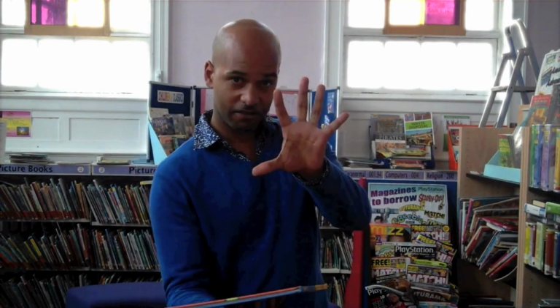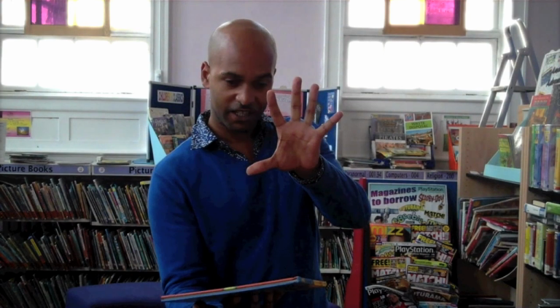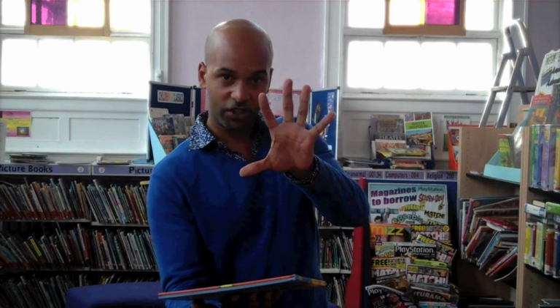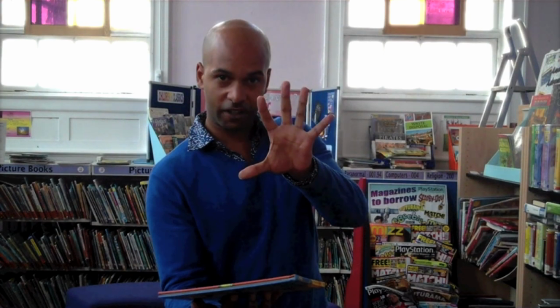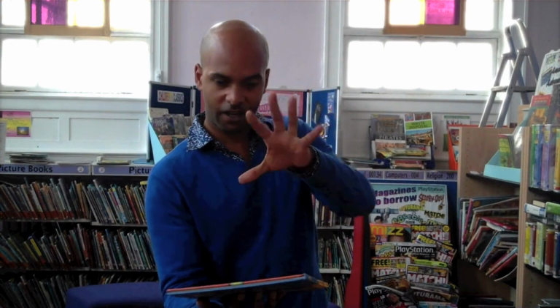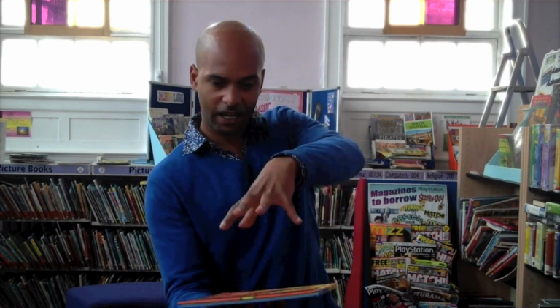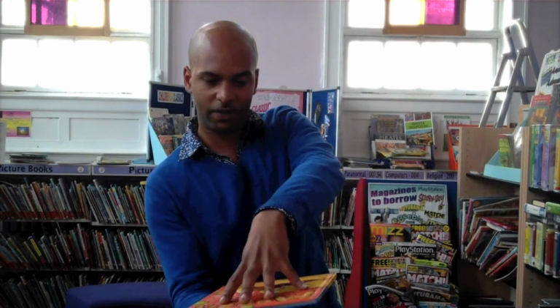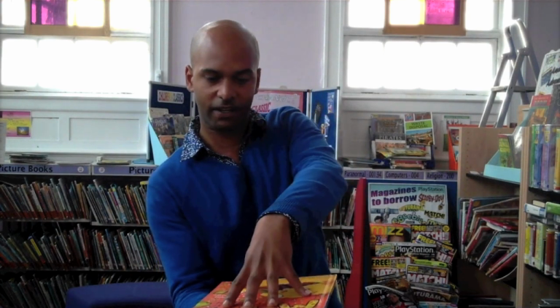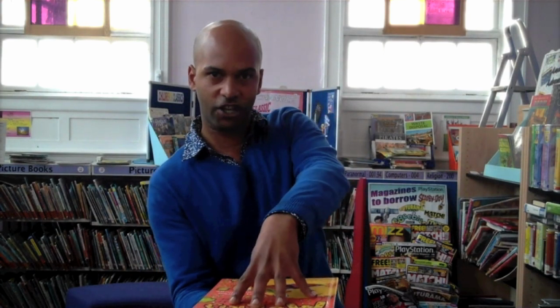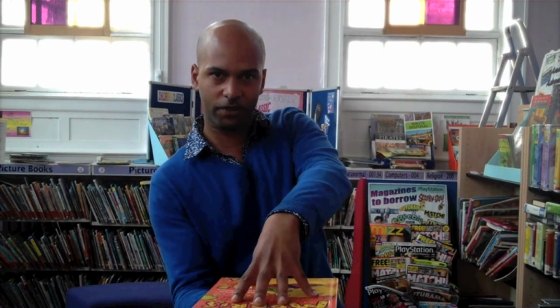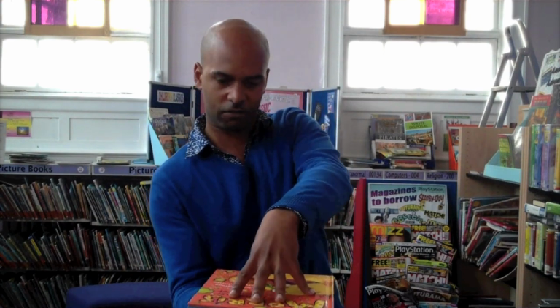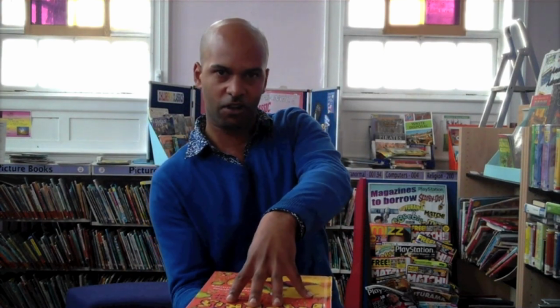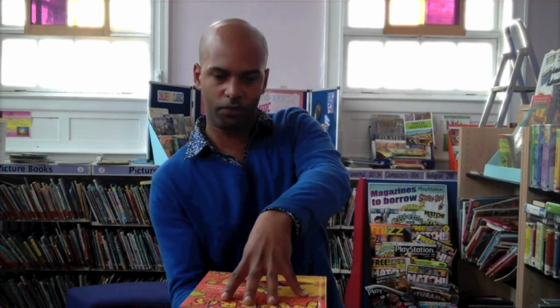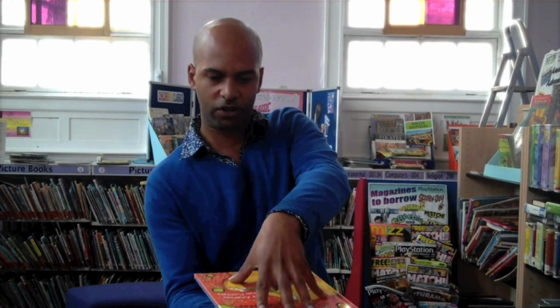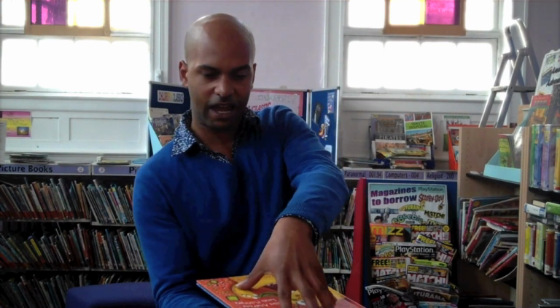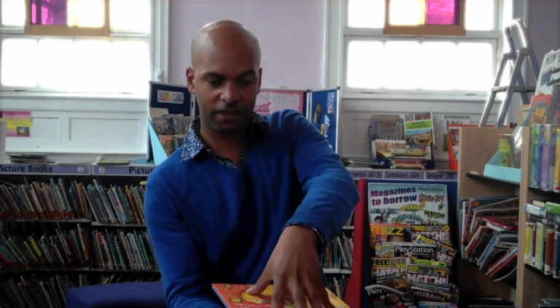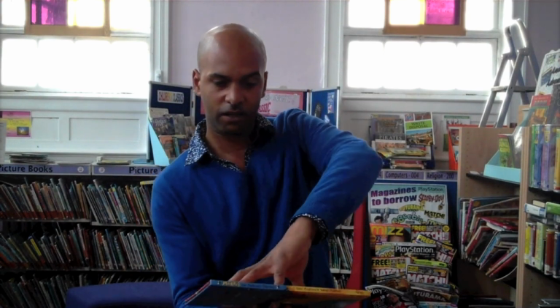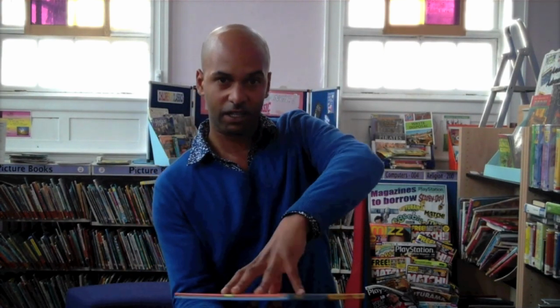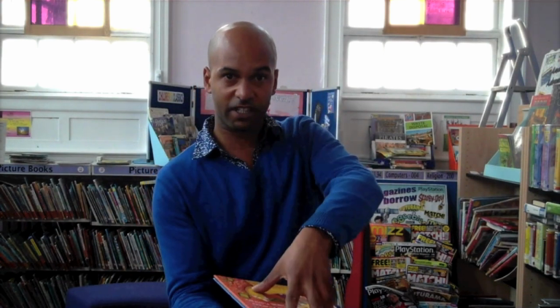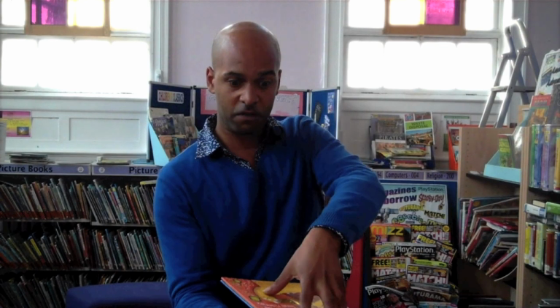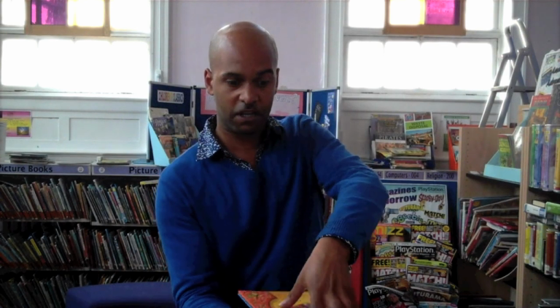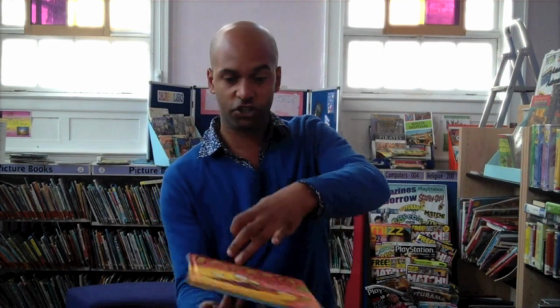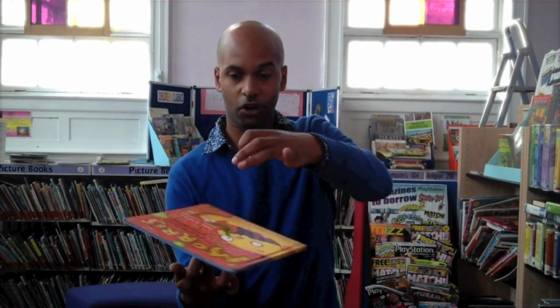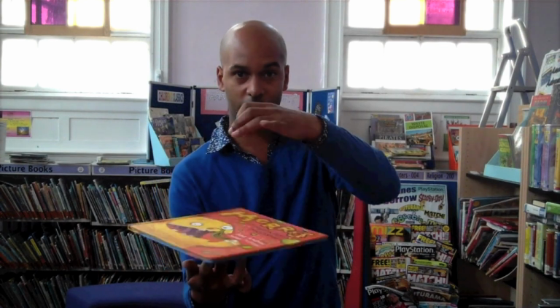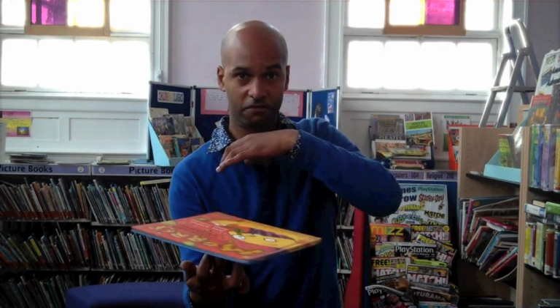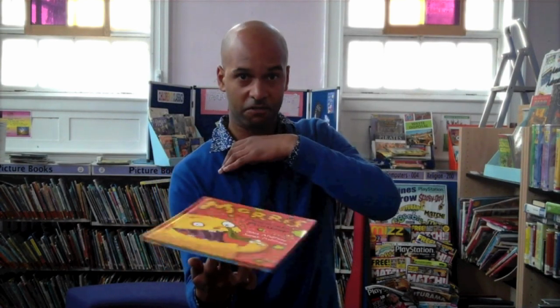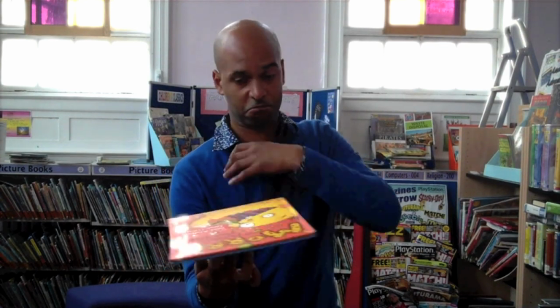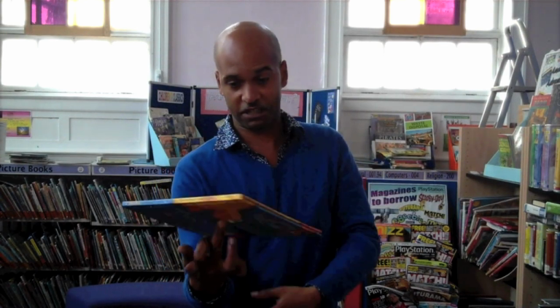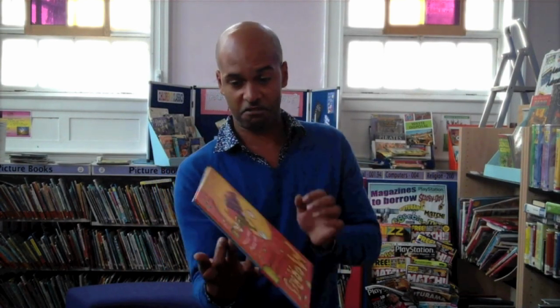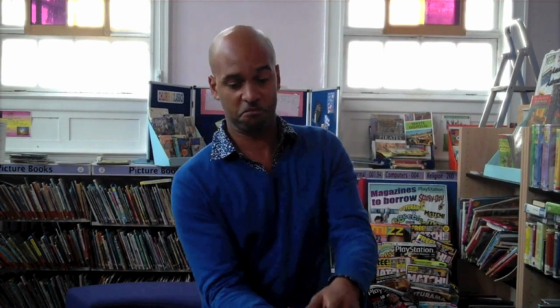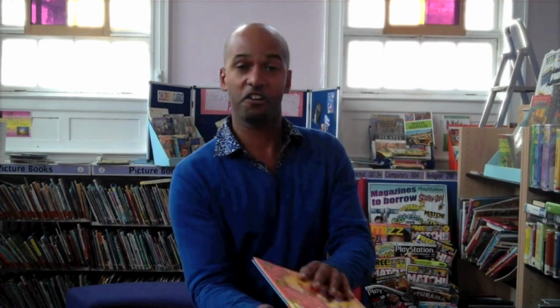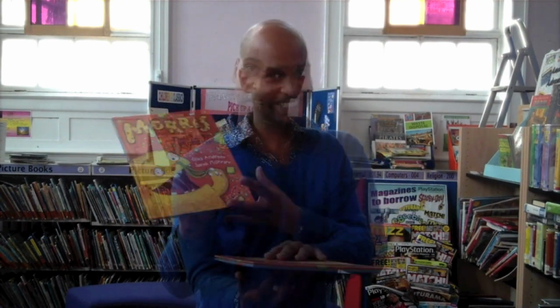Next, spread your fingers out and place it on top of the book and then give it a spin. It should hopefully stay on your finger.